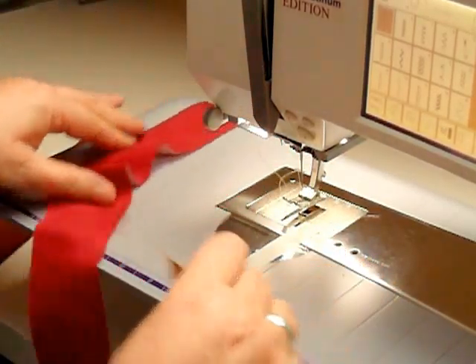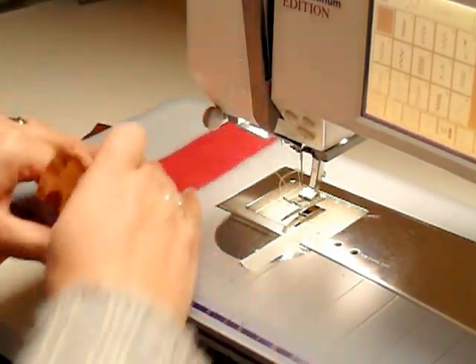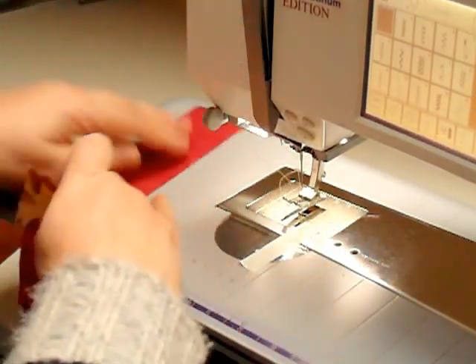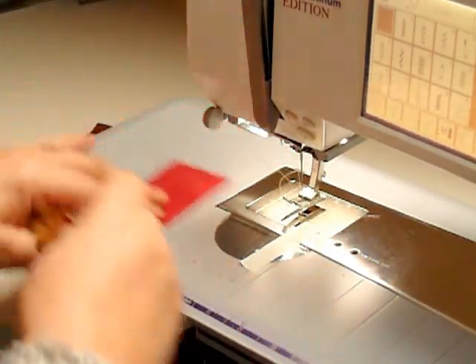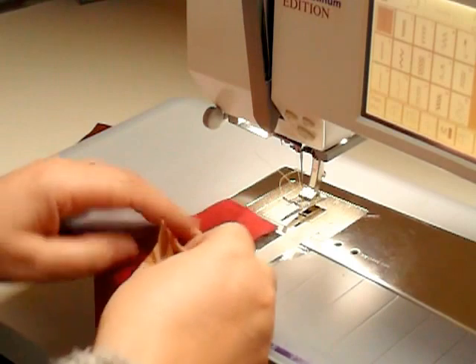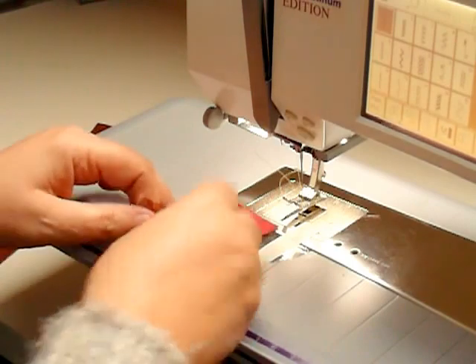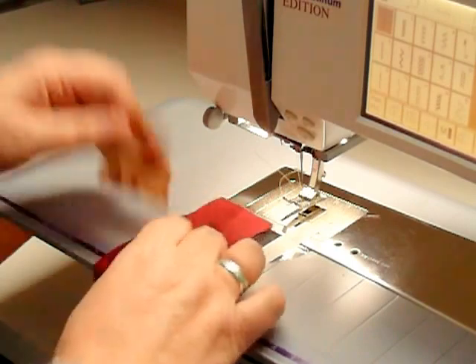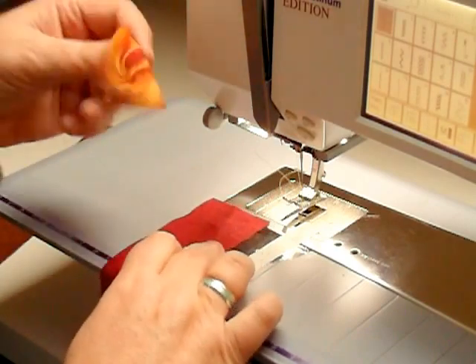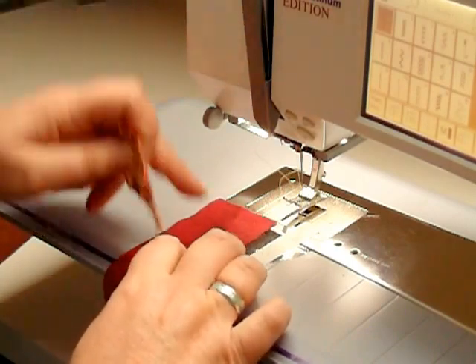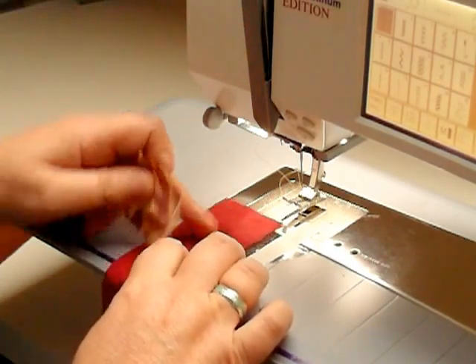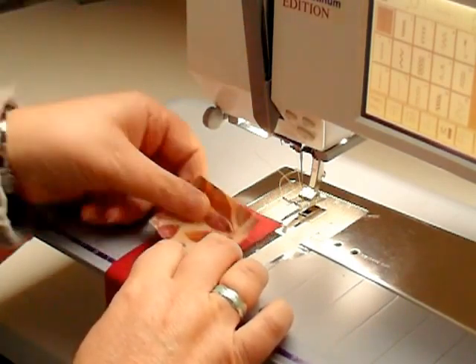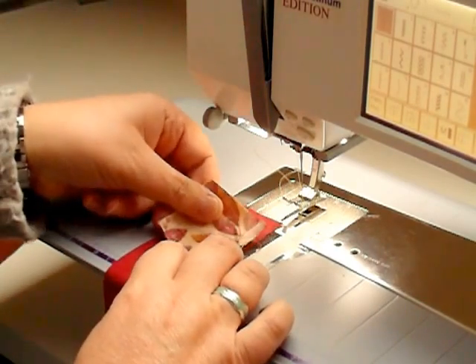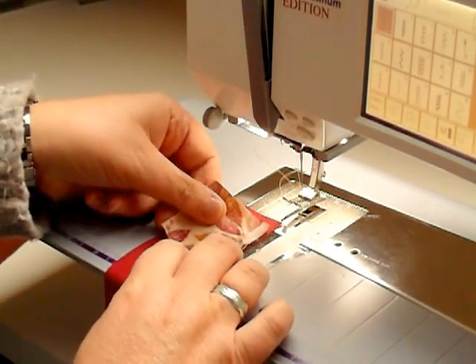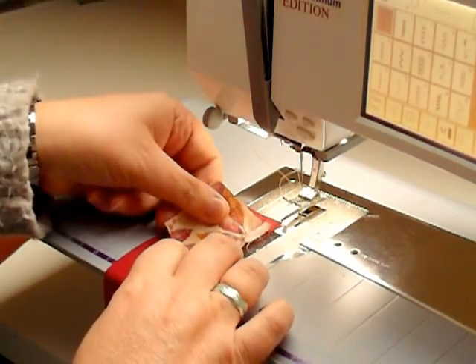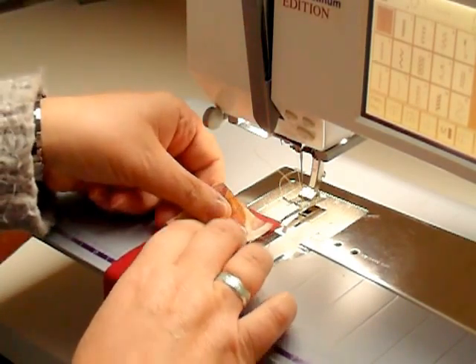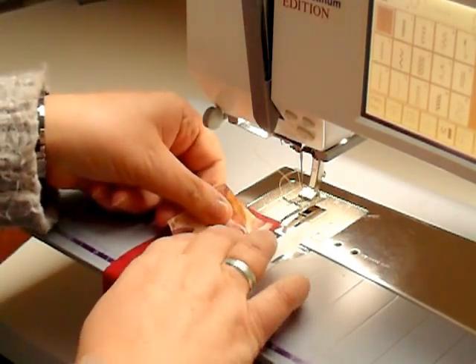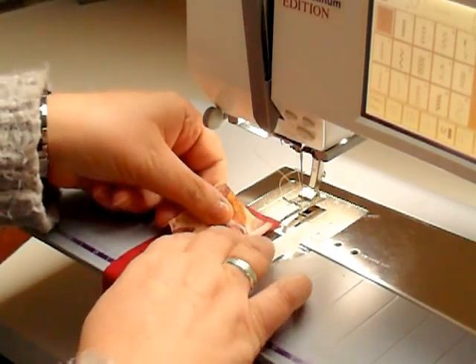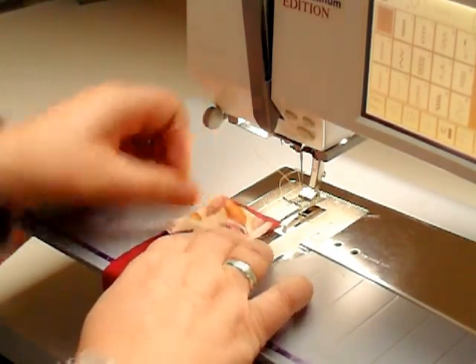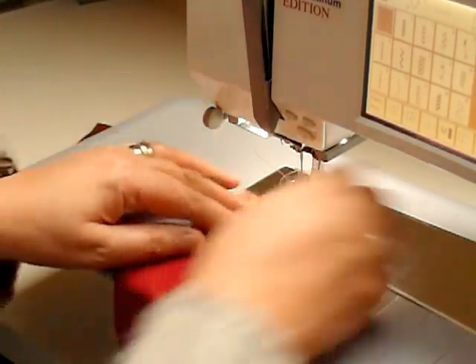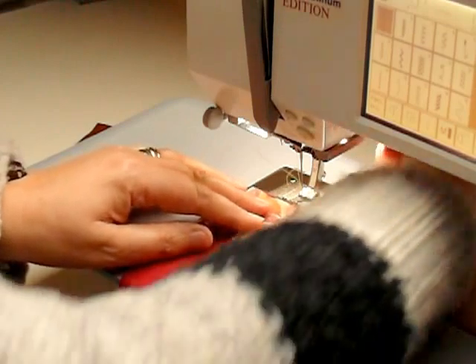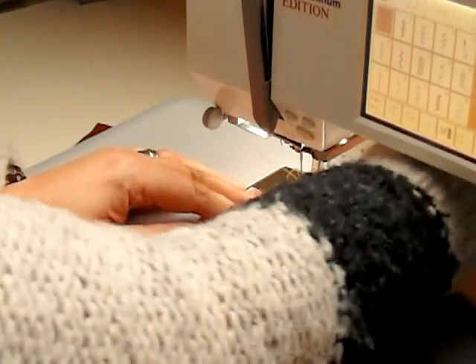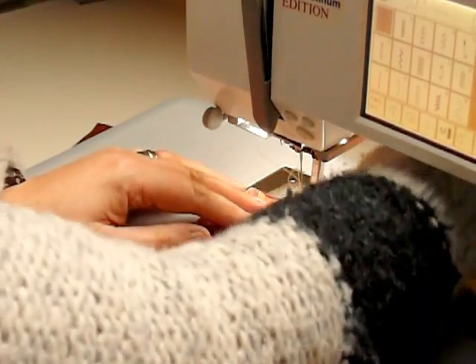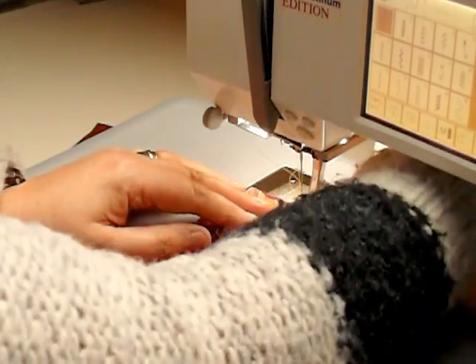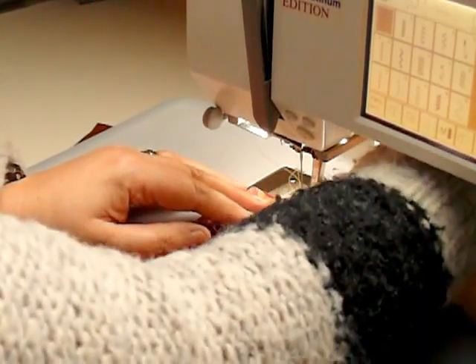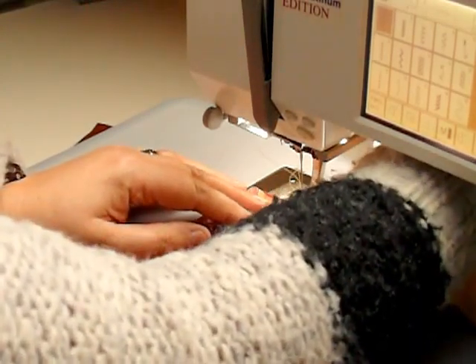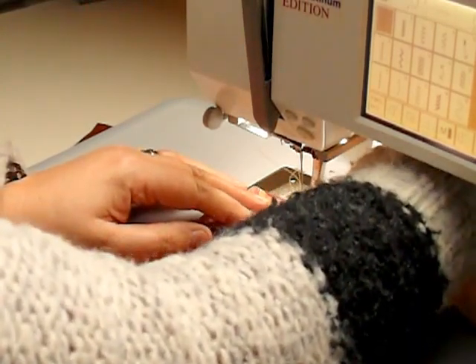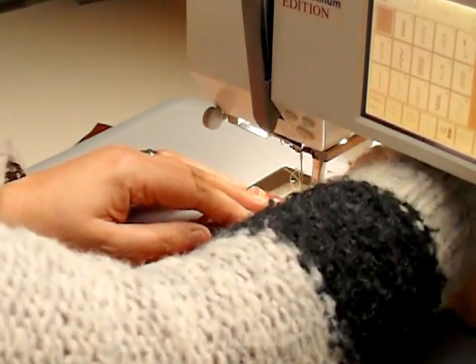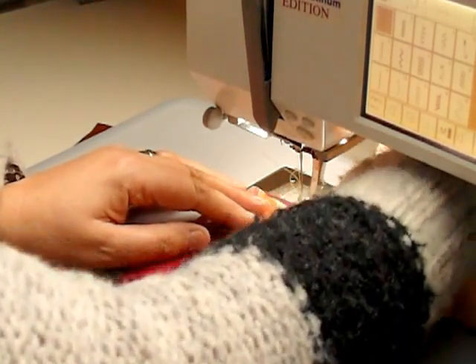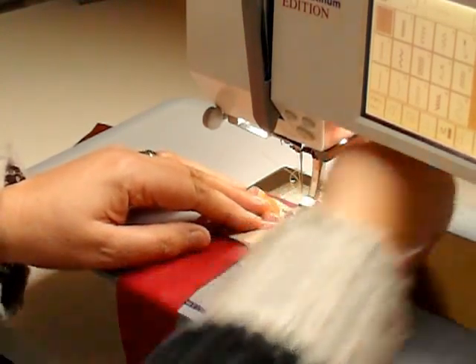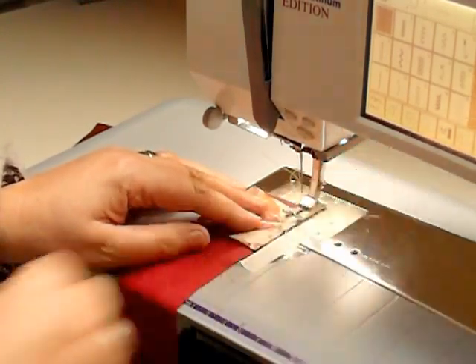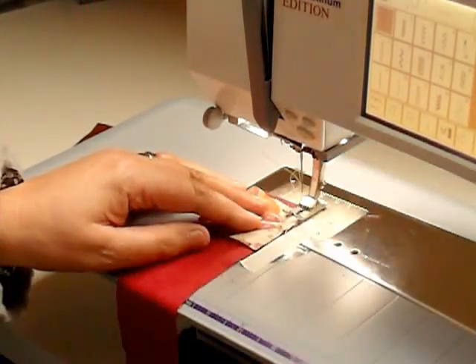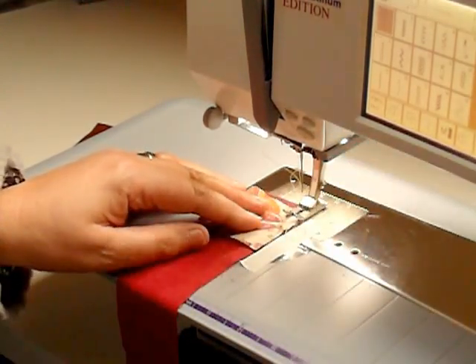Using our strips that we cut last week, this is my lighter one. I'm putting down the two-inch square that we cut and stitching the quarter-inch seam onto that.